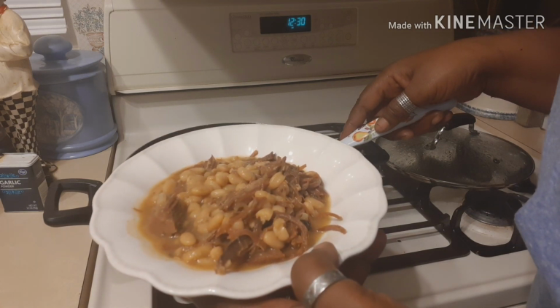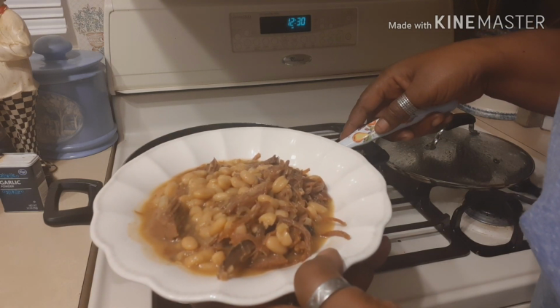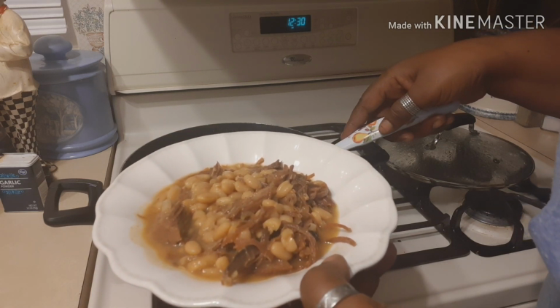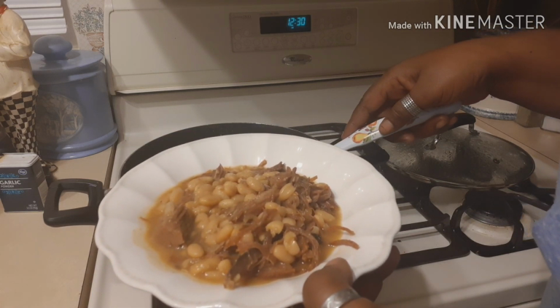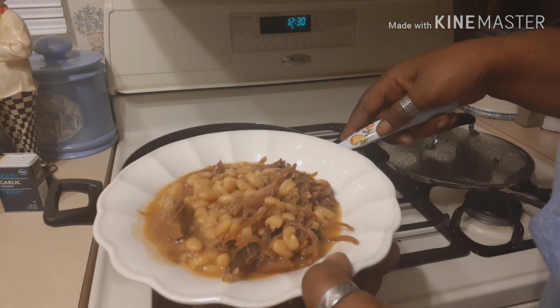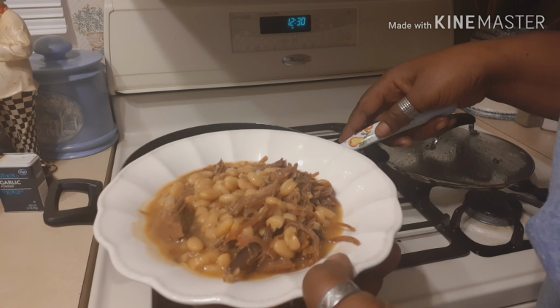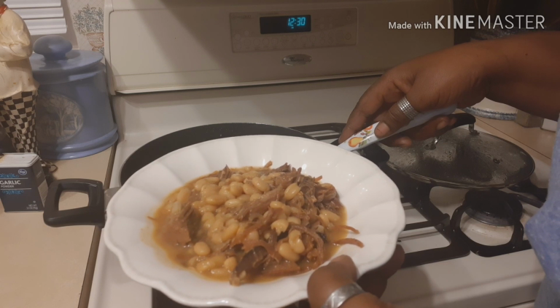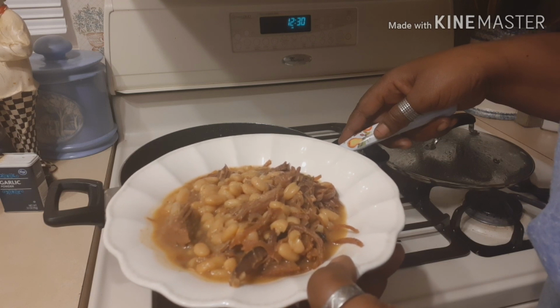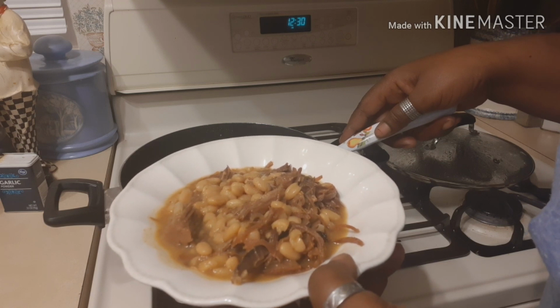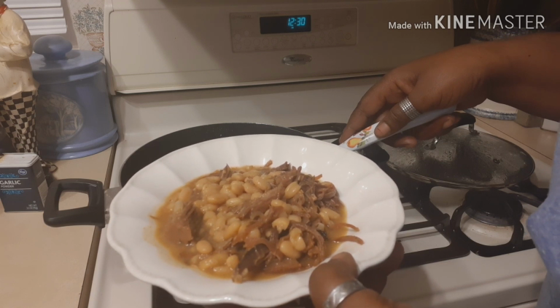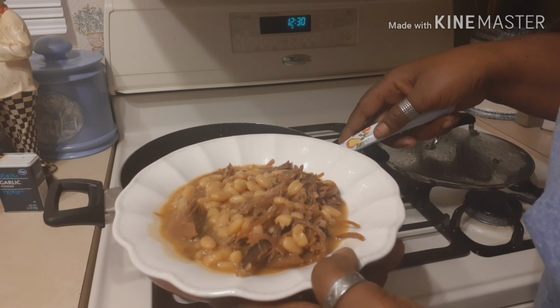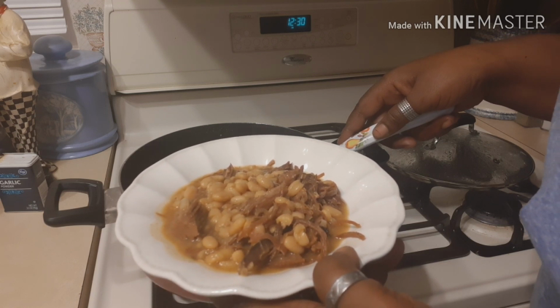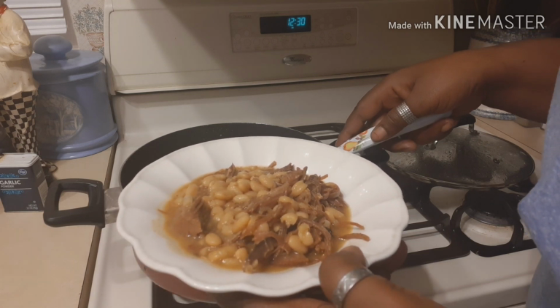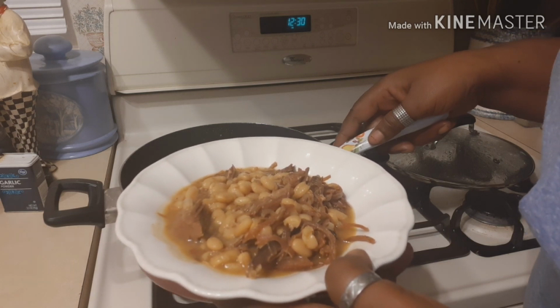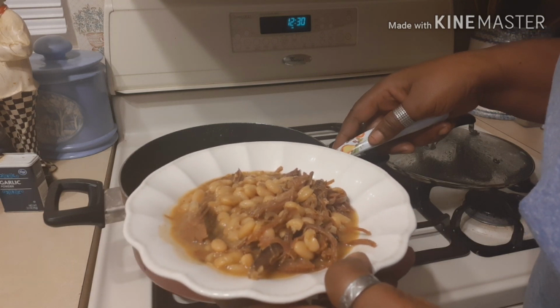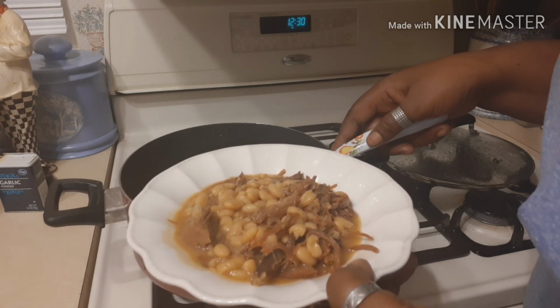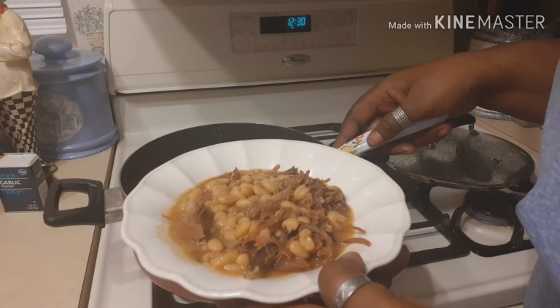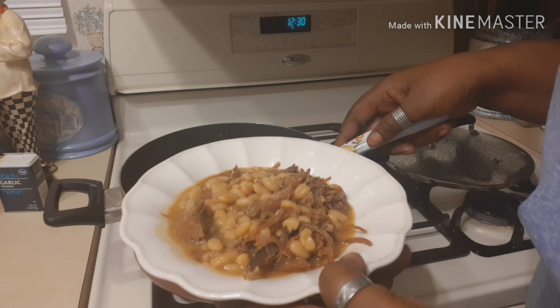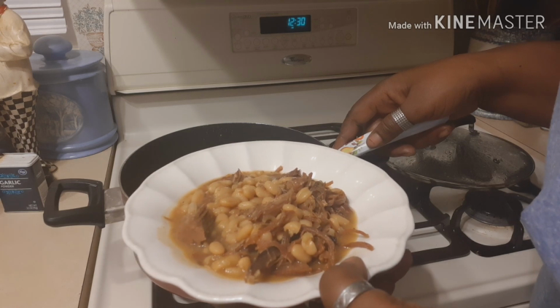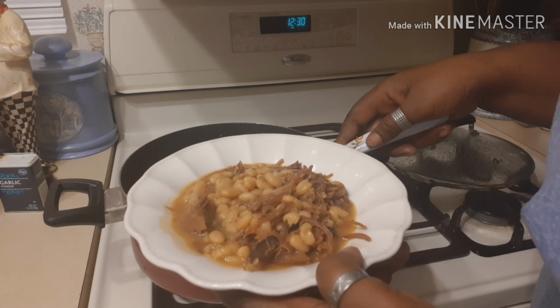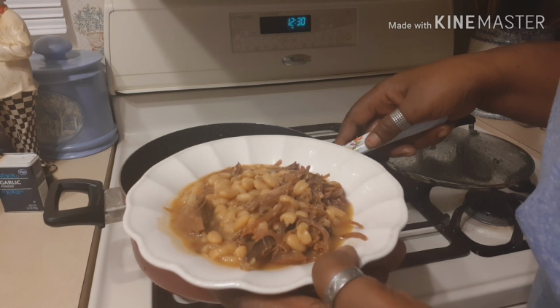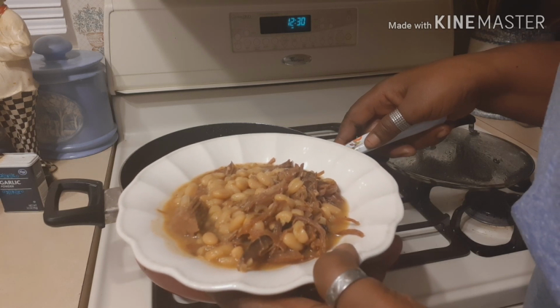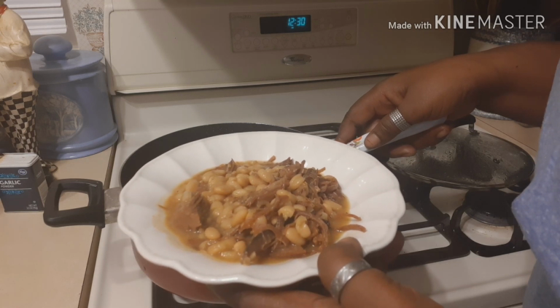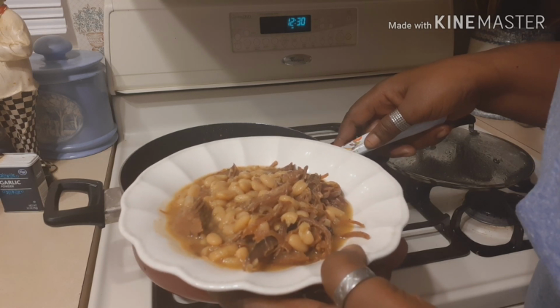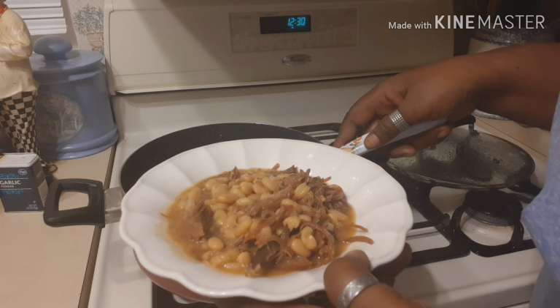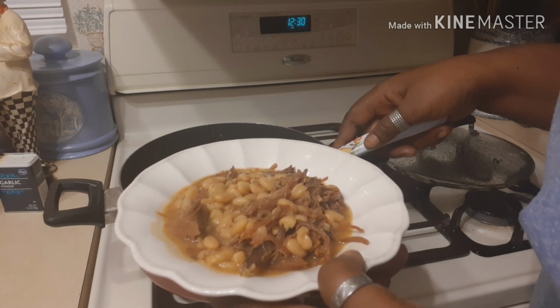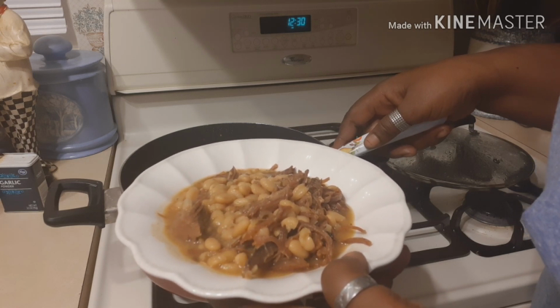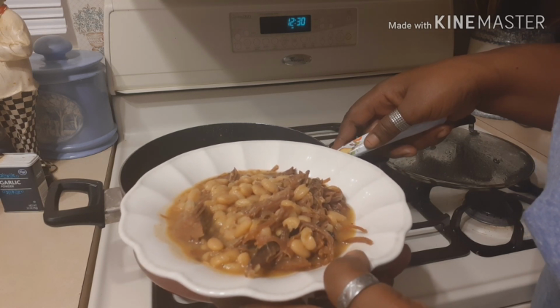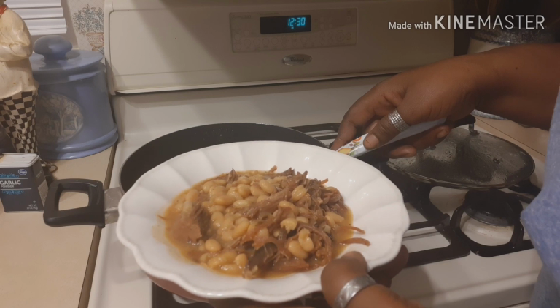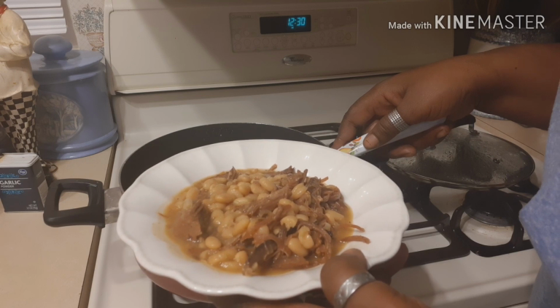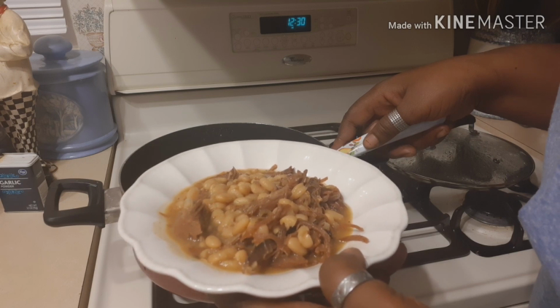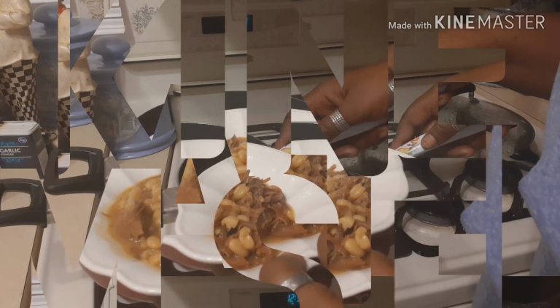I want to thank you so much for watching. If you guys try the ham in the recipe the way I did it, come back and let me know what you or your family thought of it. Thank you so much — let's eat! See you in the next video.